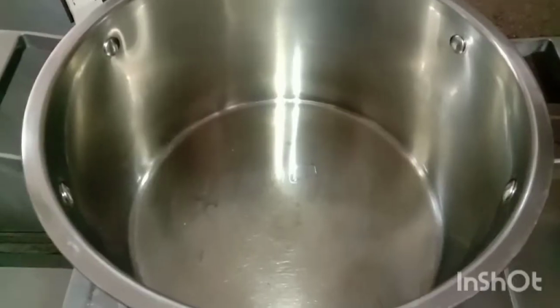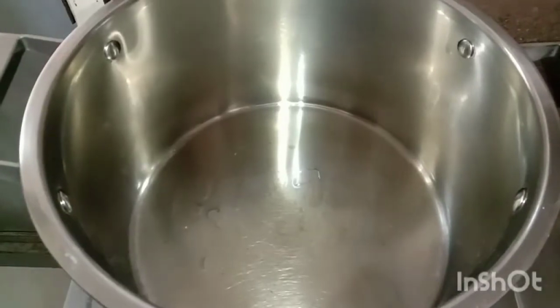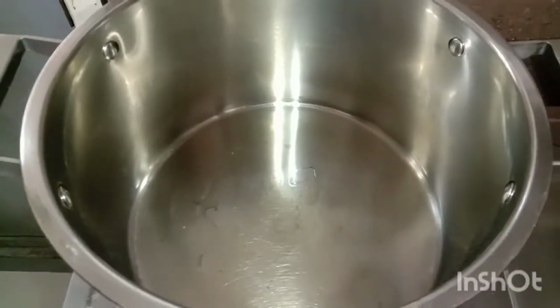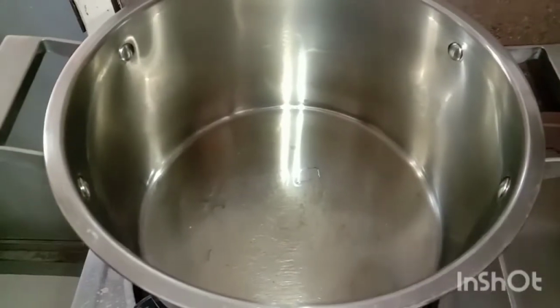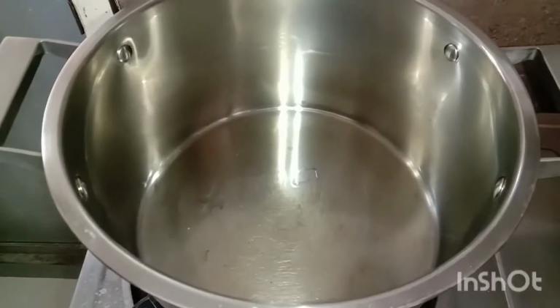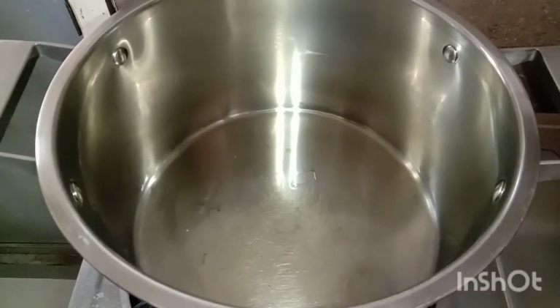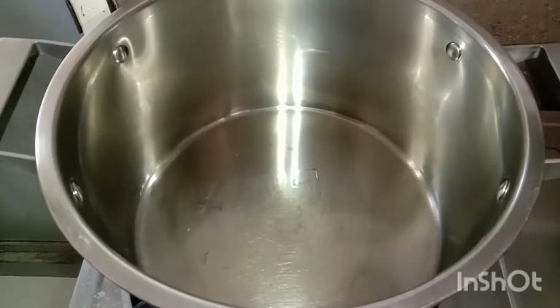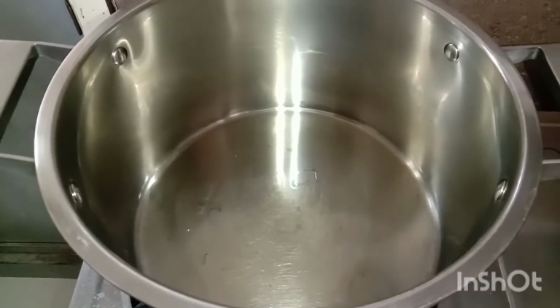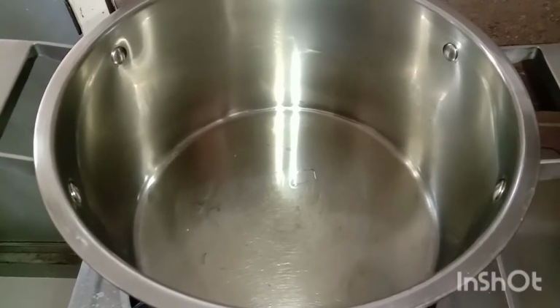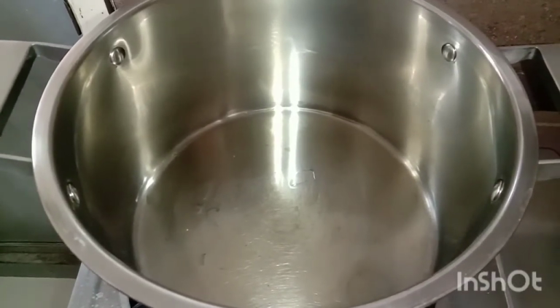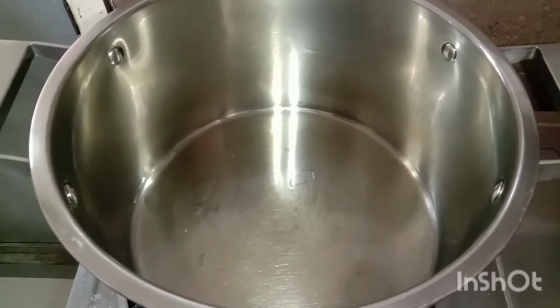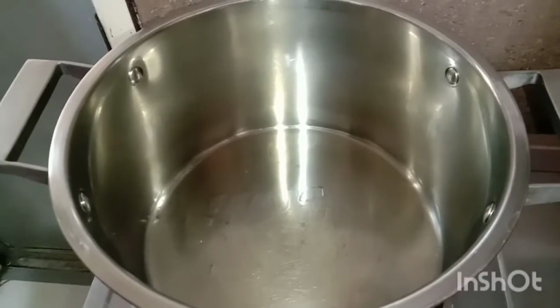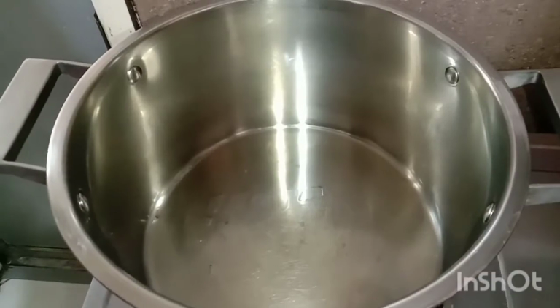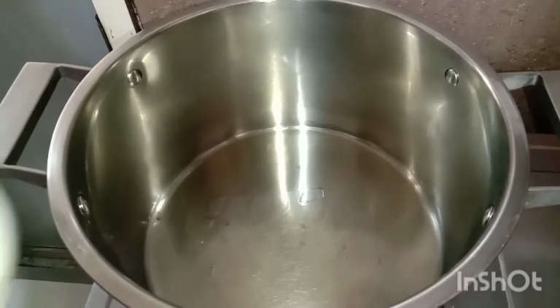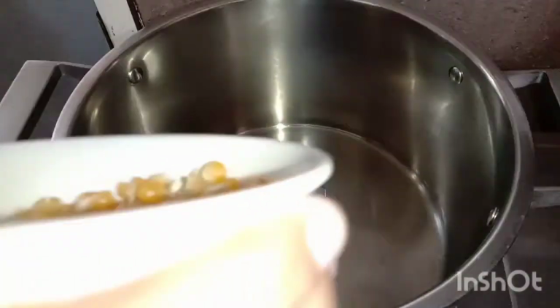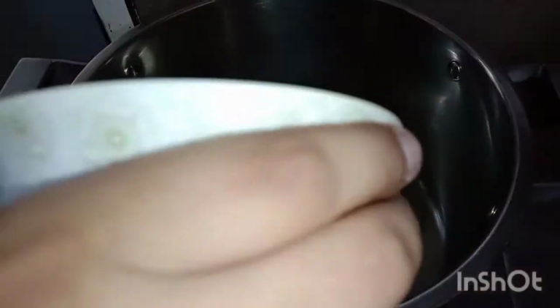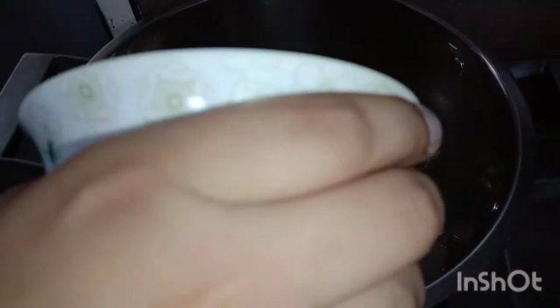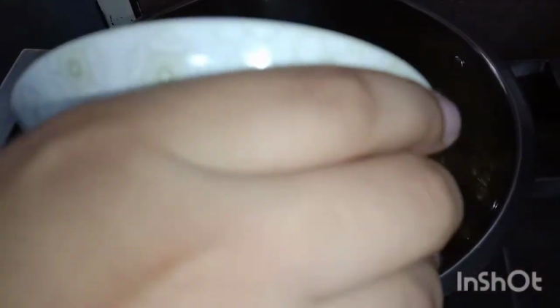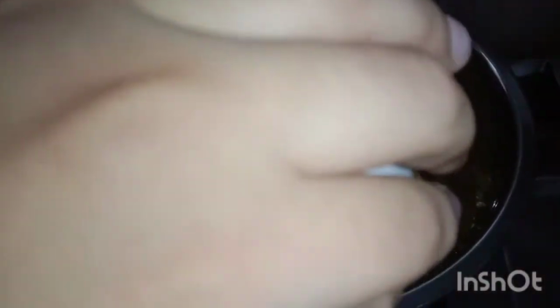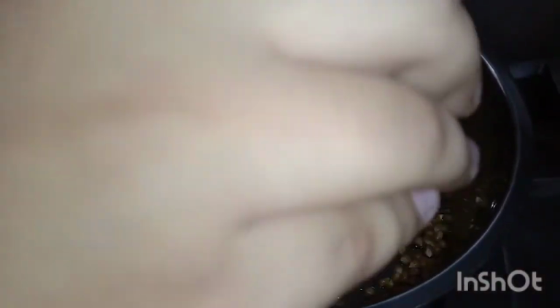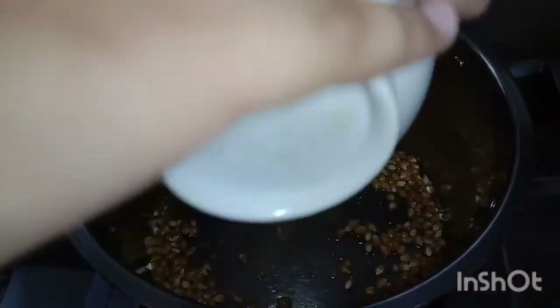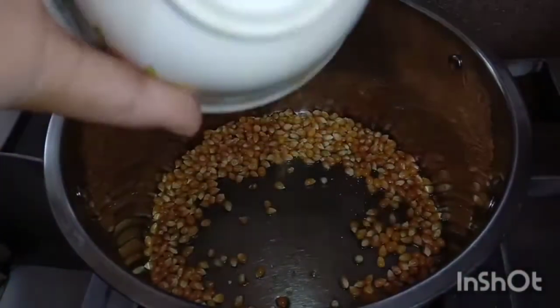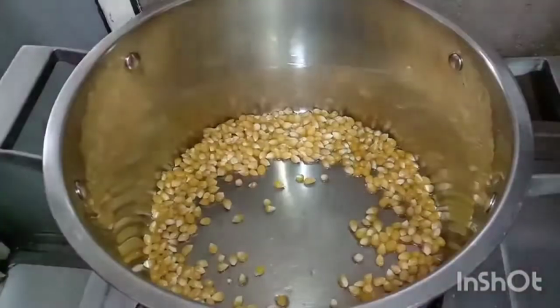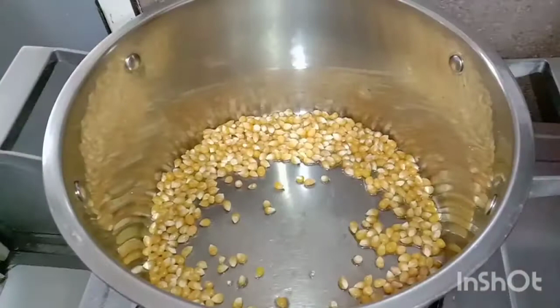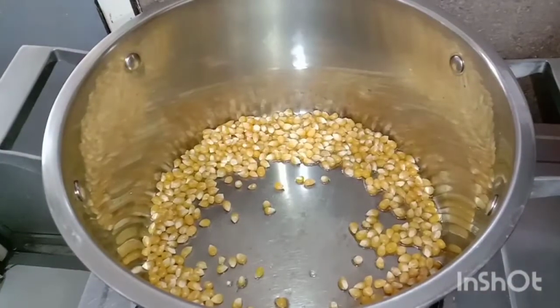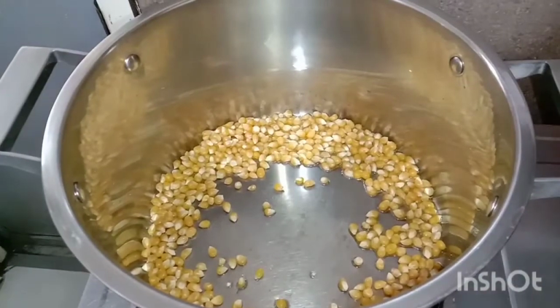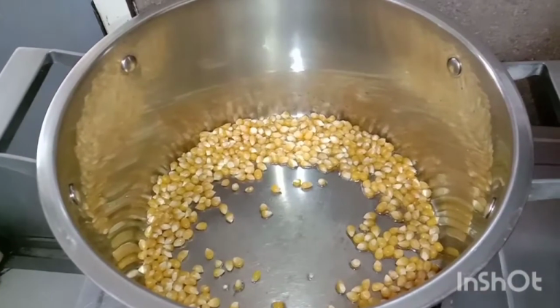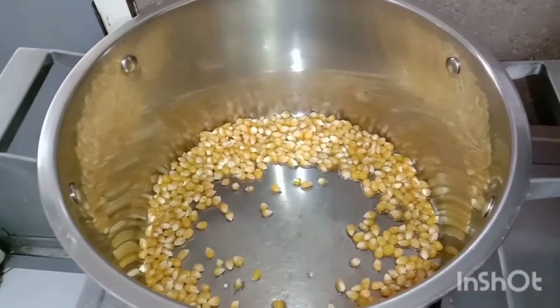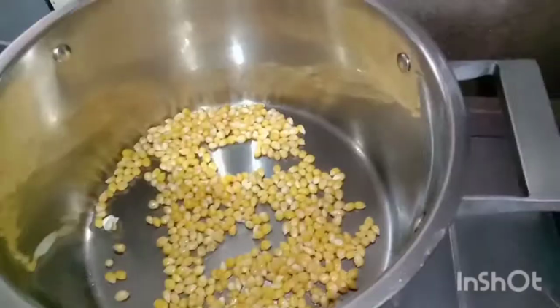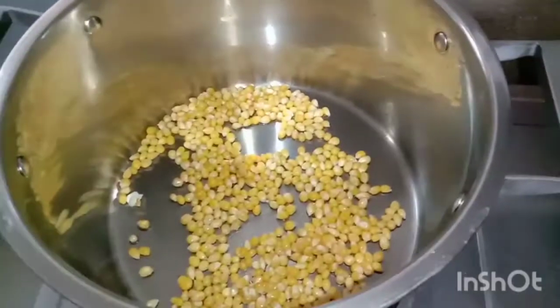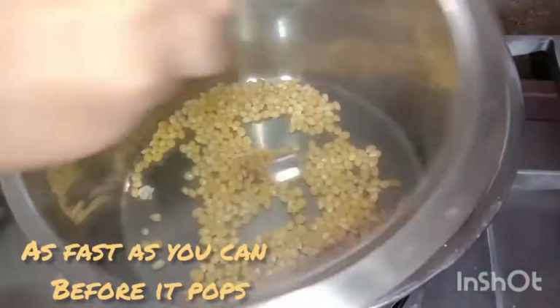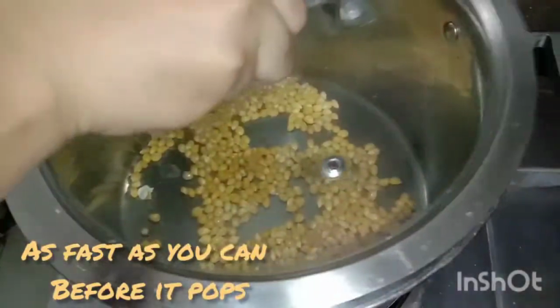So here we have oil in the pot. Now let's add the popcorn to it. Now we're going to cover it.